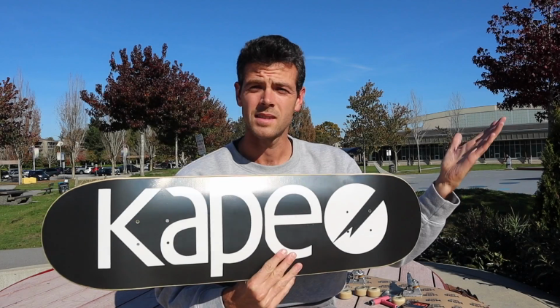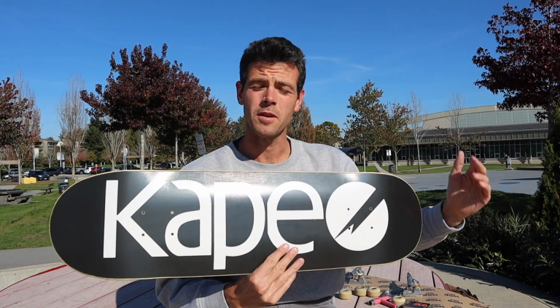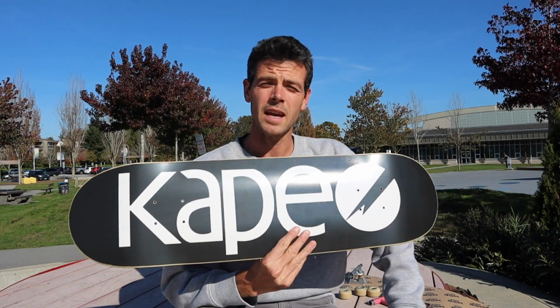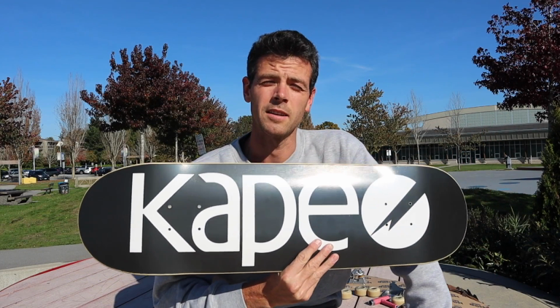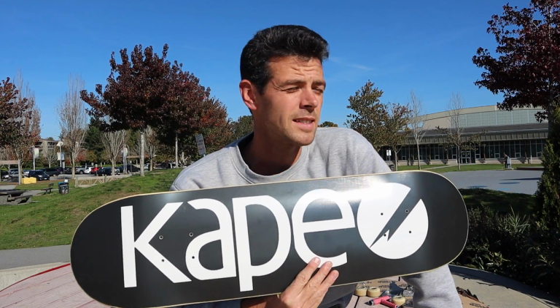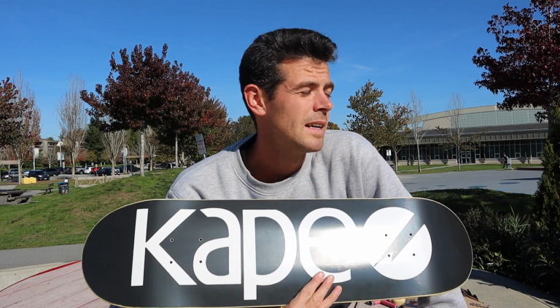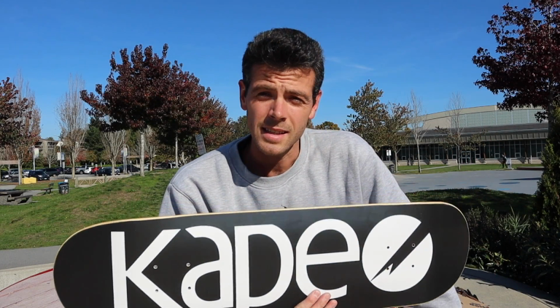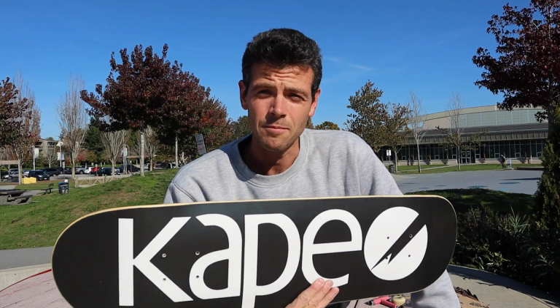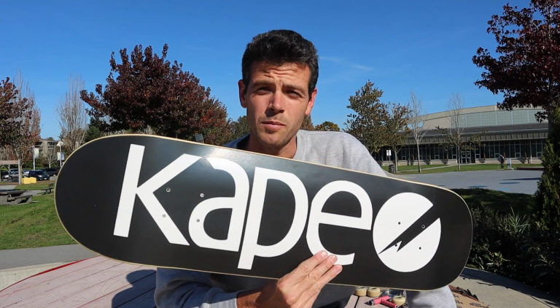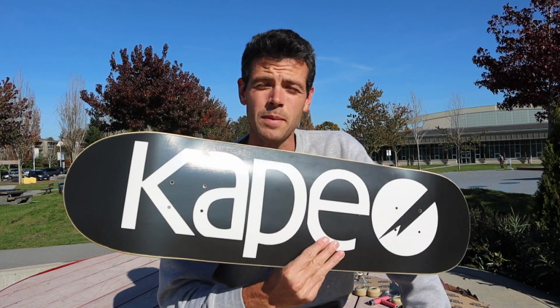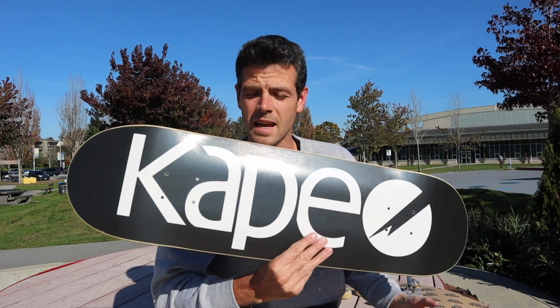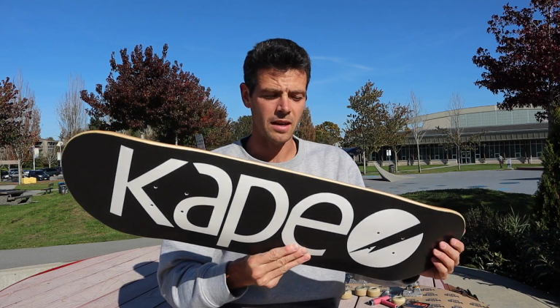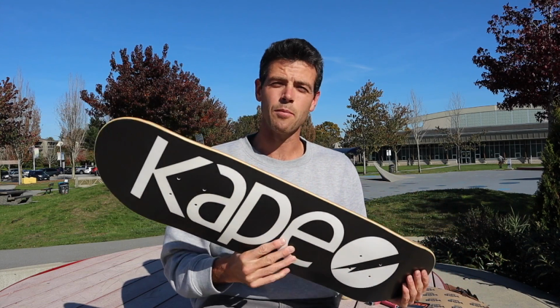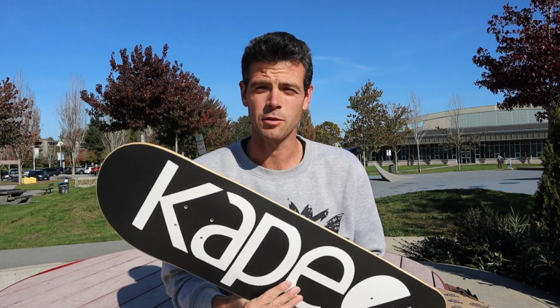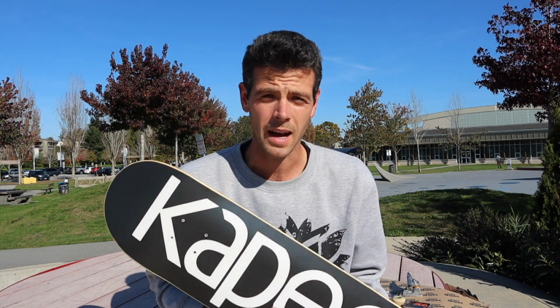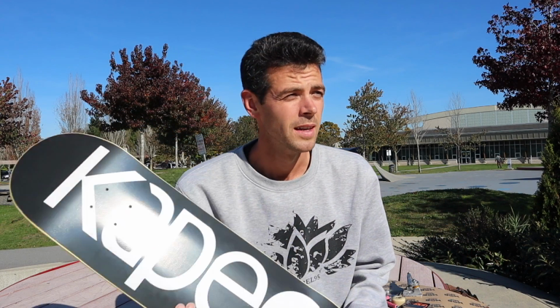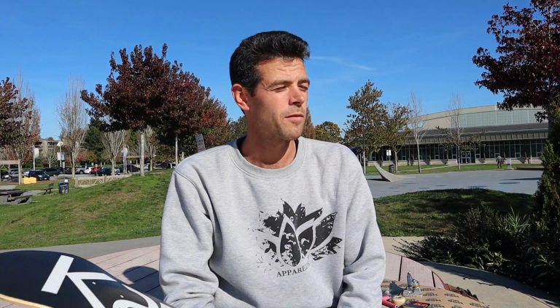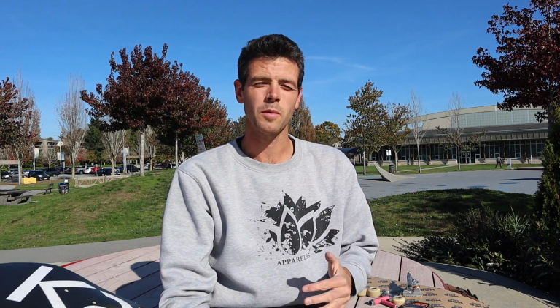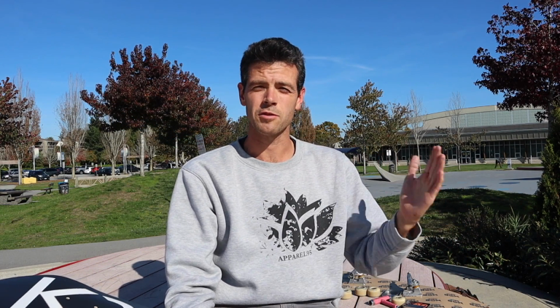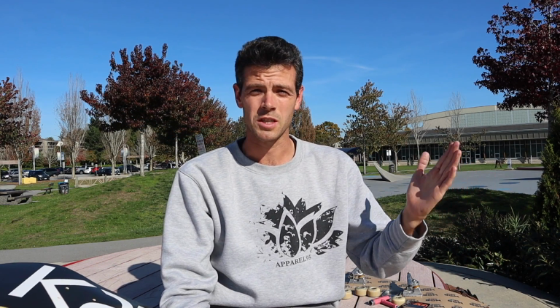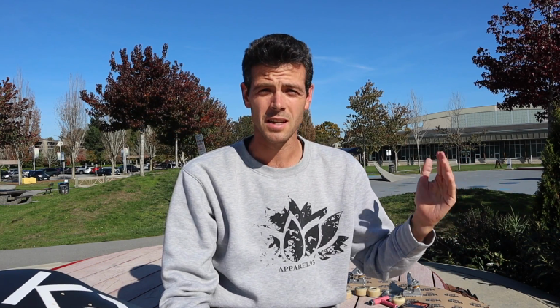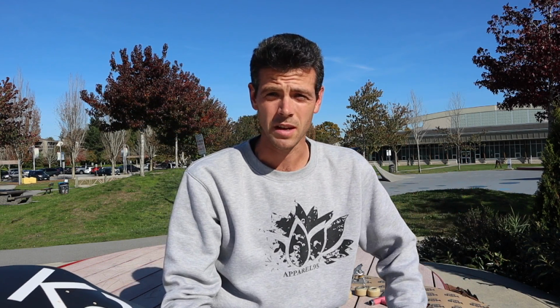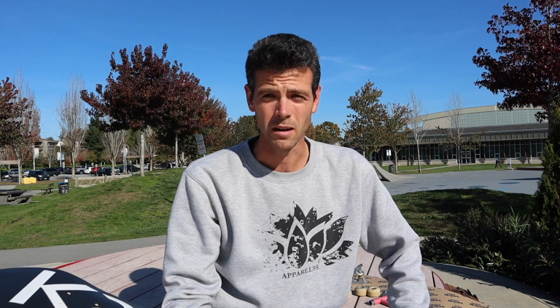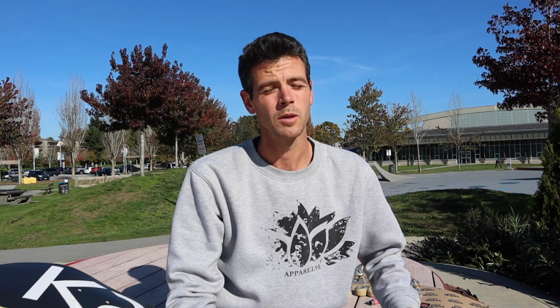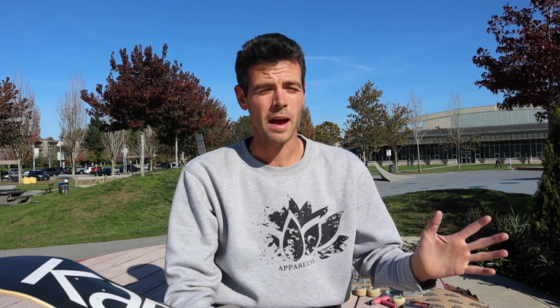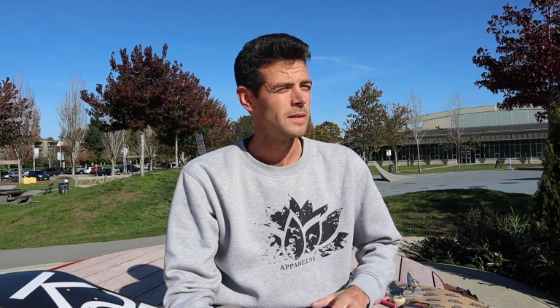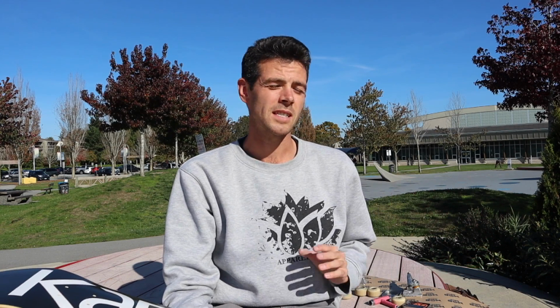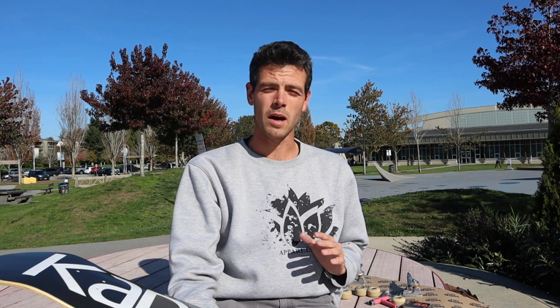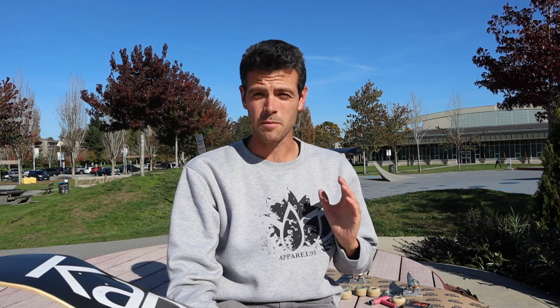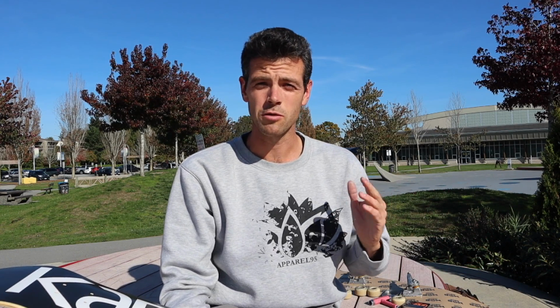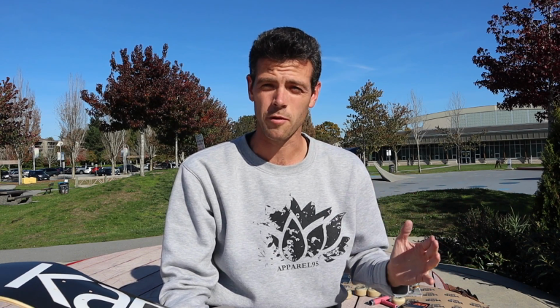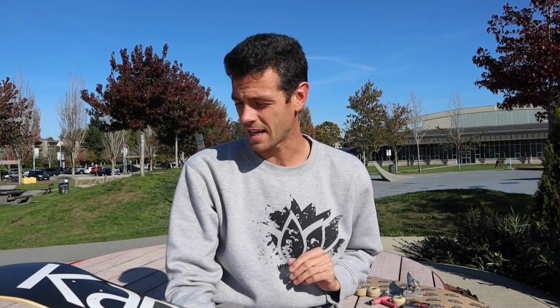Time for another Cape deck review. This time Peter sent out an 8.25. The first one I ever tried, which I didn't make a video about, was too heavy. The second one was a bit too short for my taste.